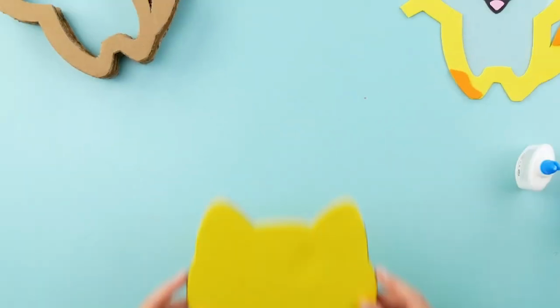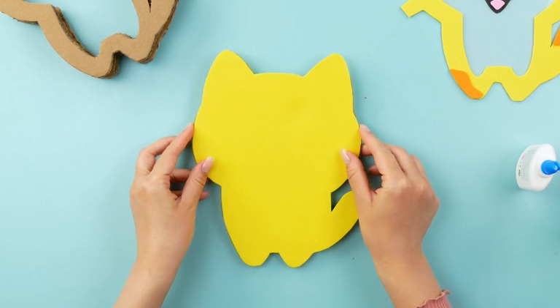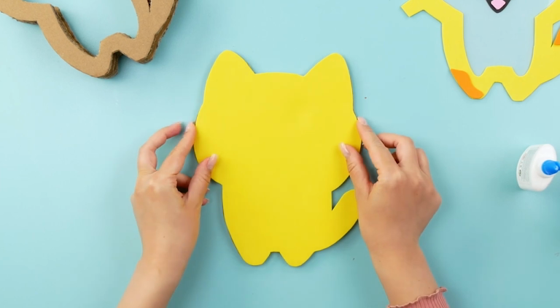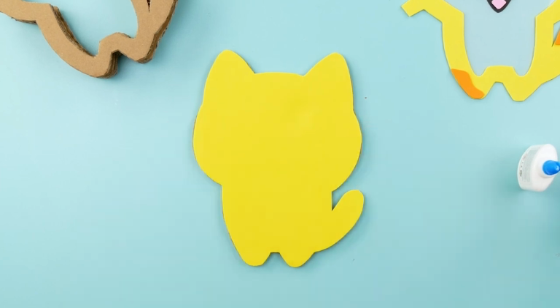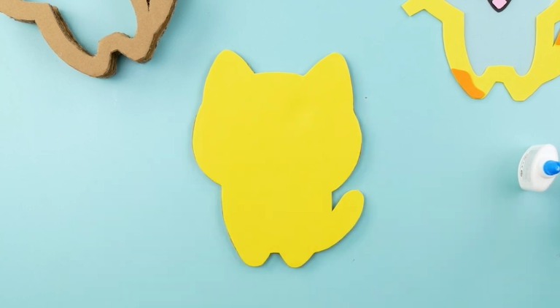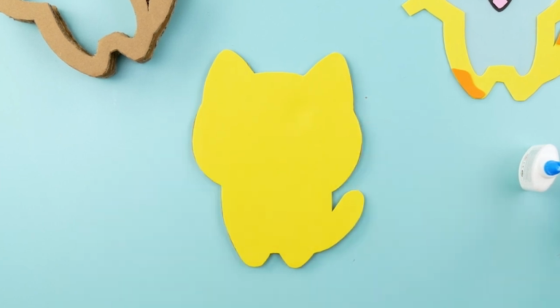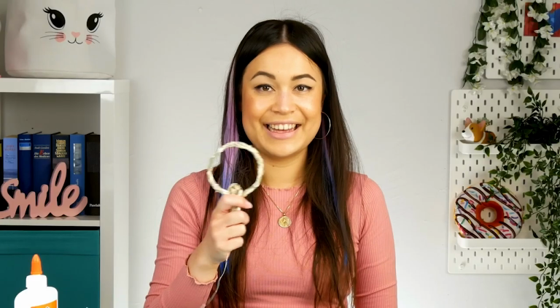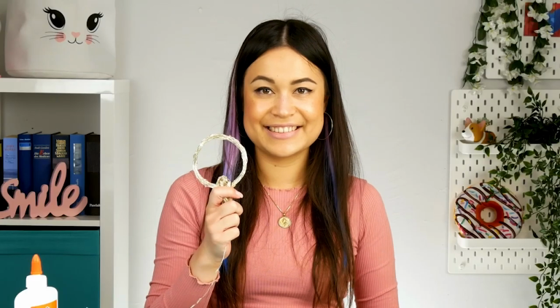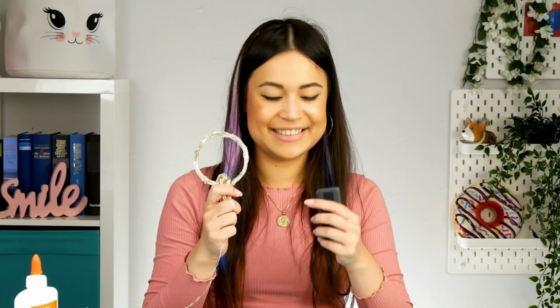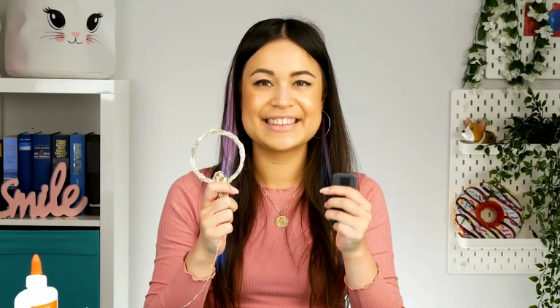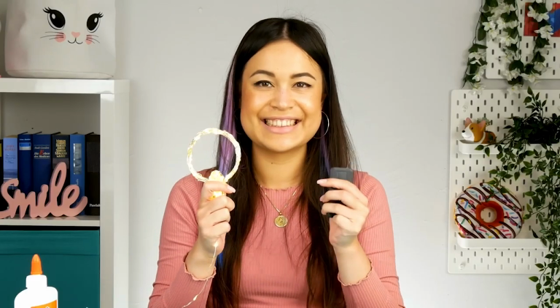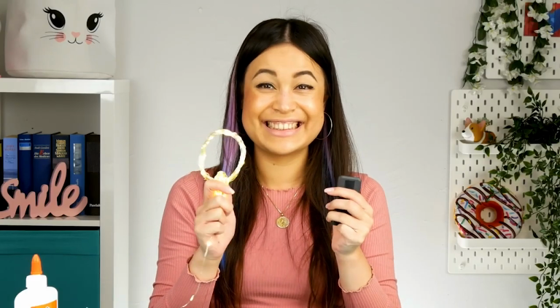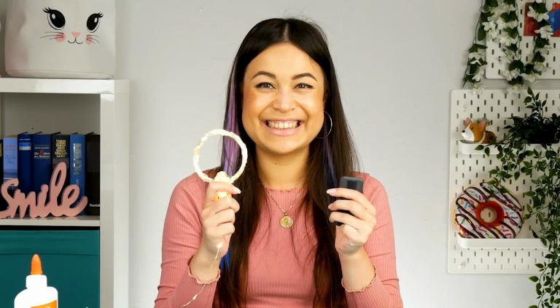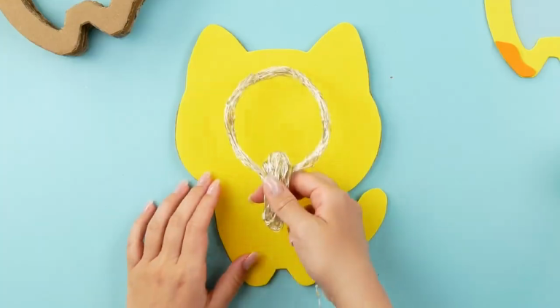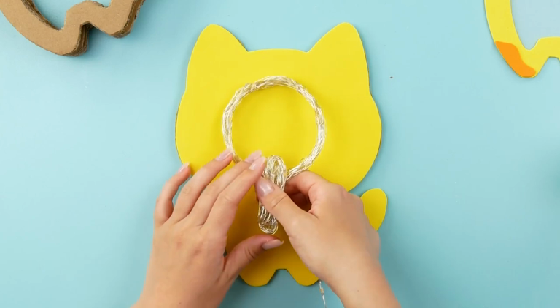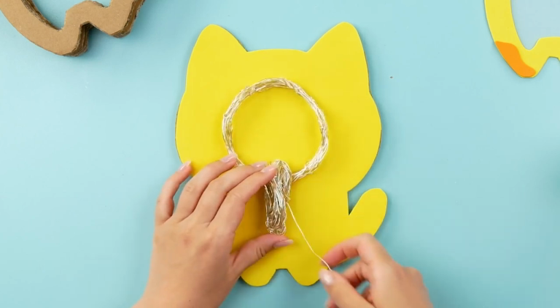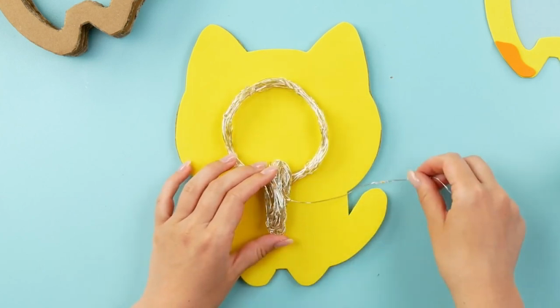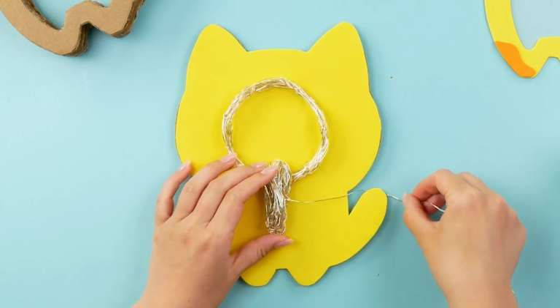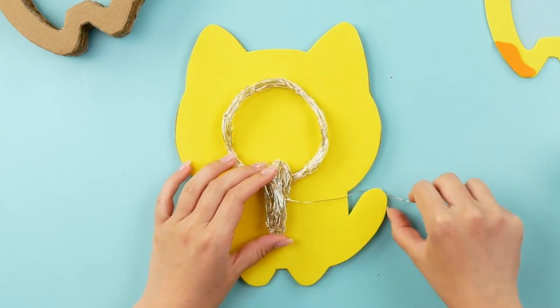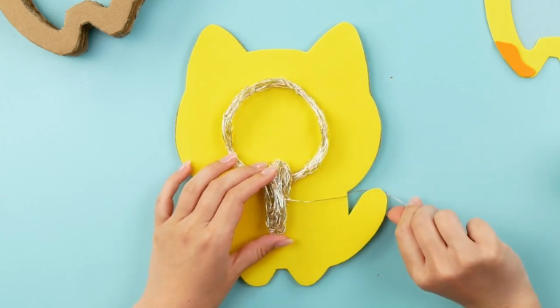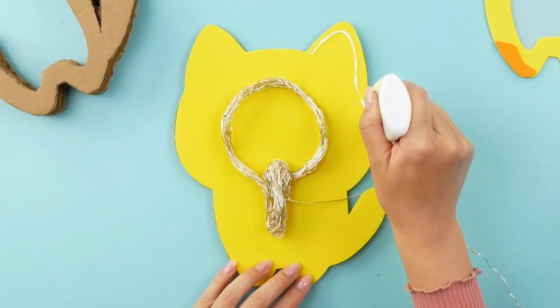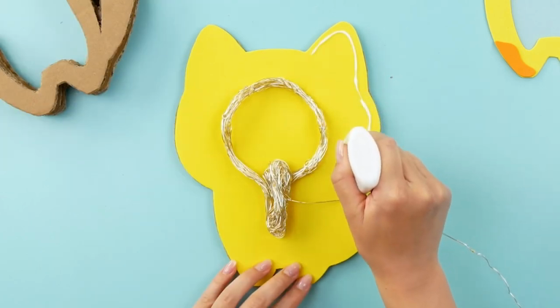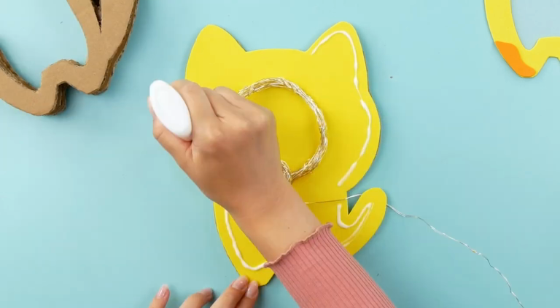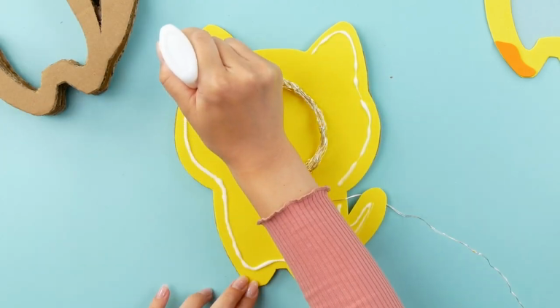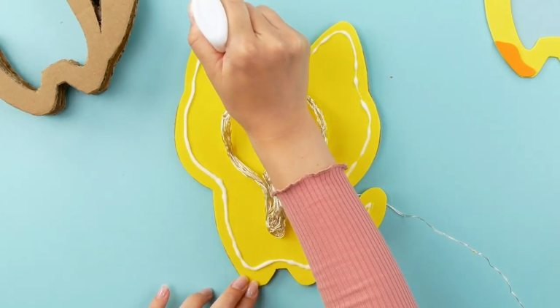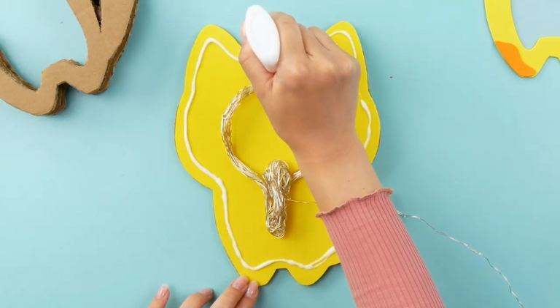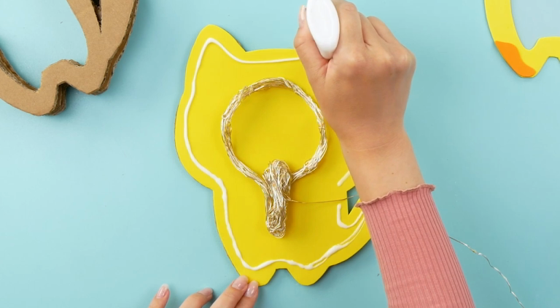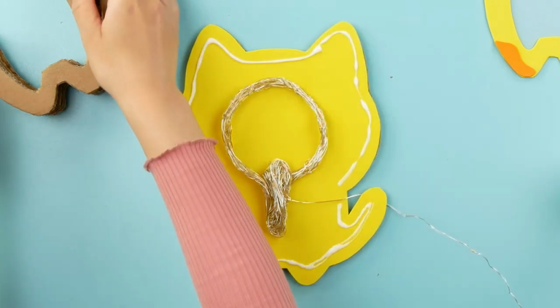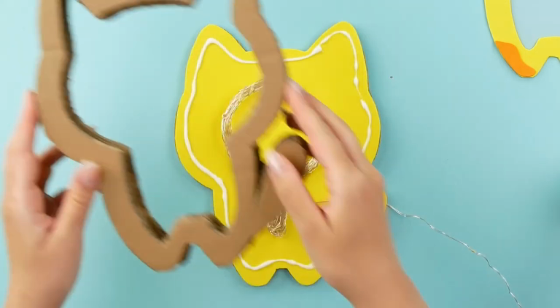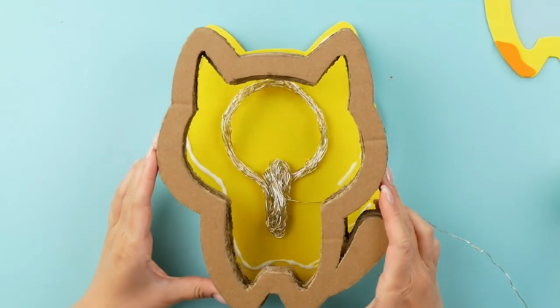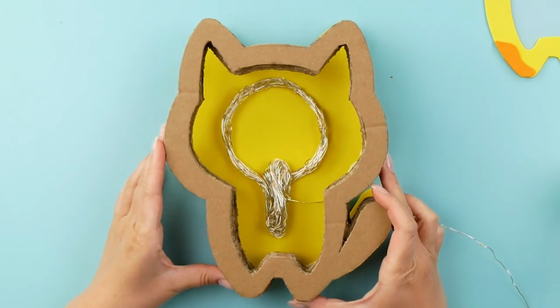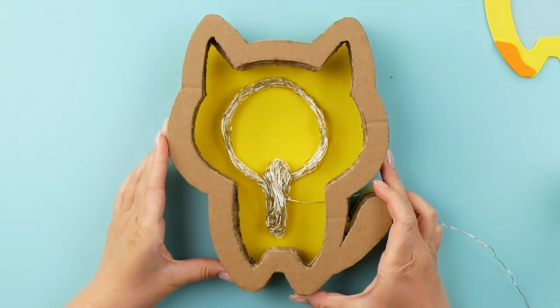Now I'm going to get to work on the back. For this step, I need a string of LED fairy lights. I'm going to place them in the center of the cat, just like this. Then I'm going to glue on the cardboard outline.